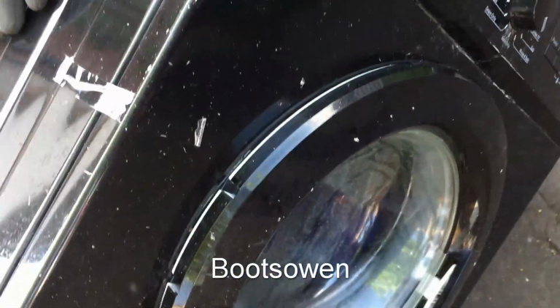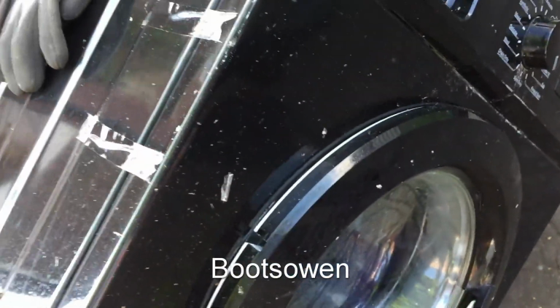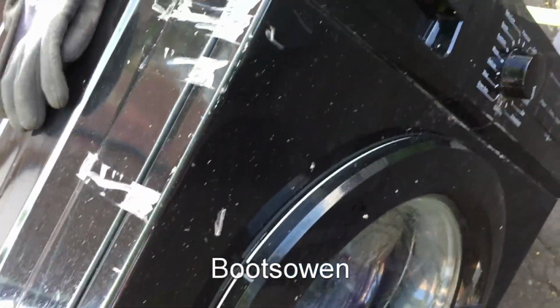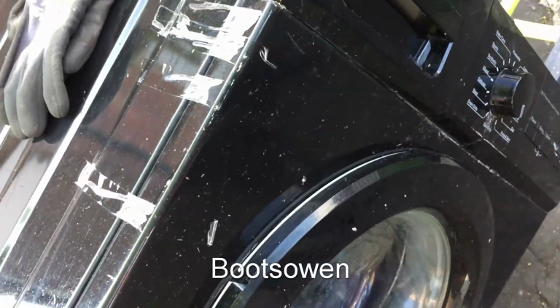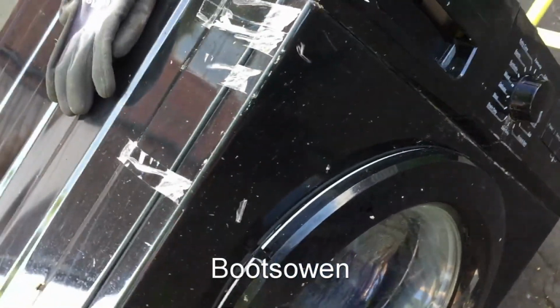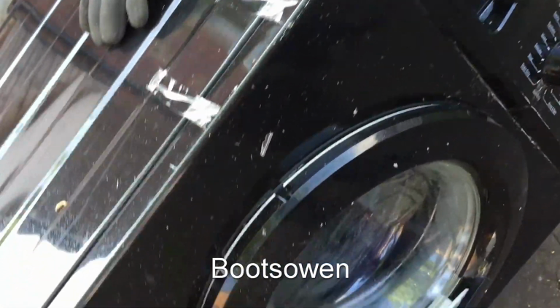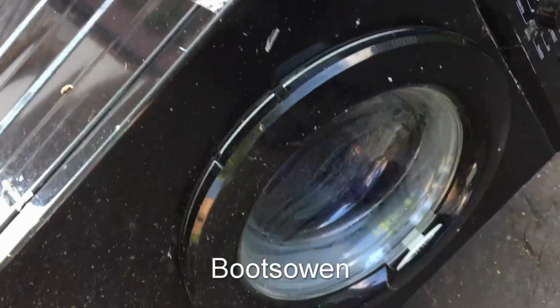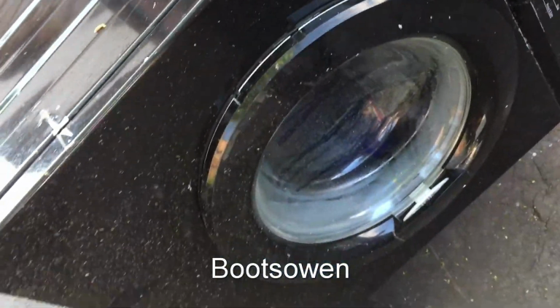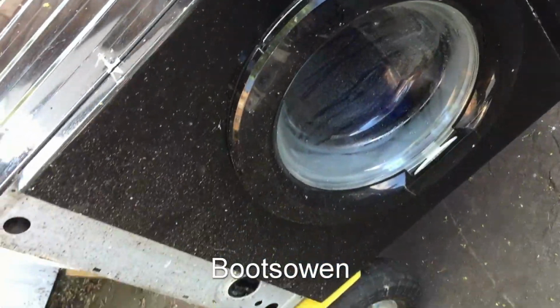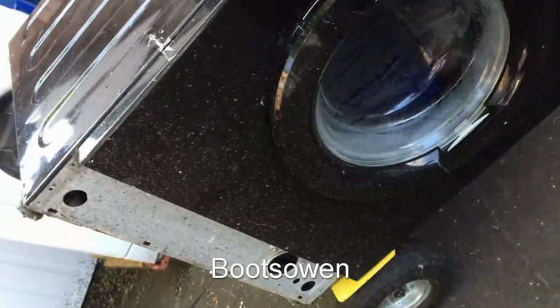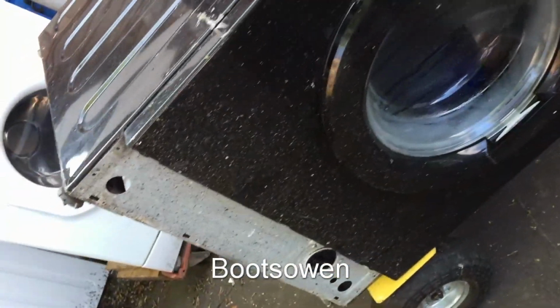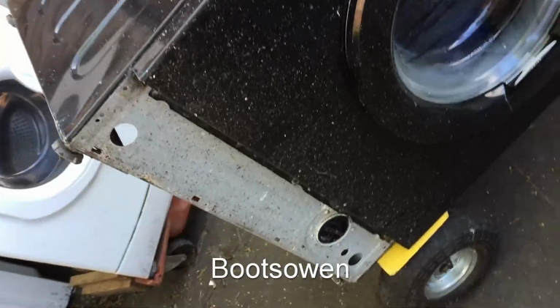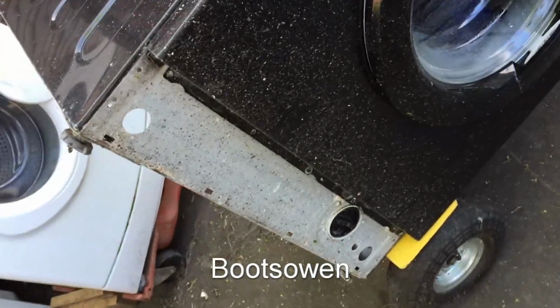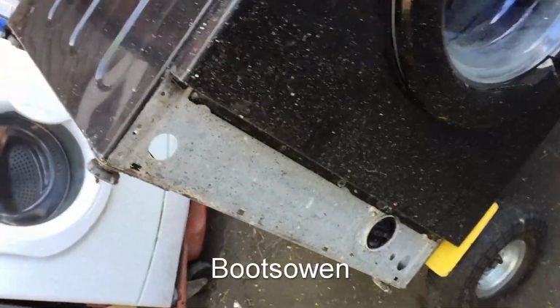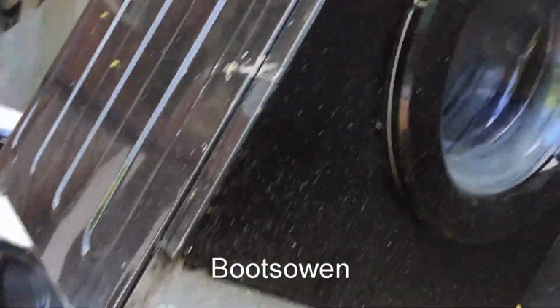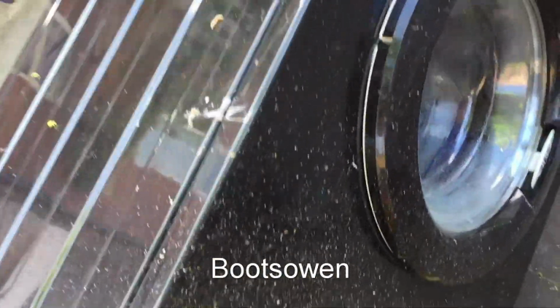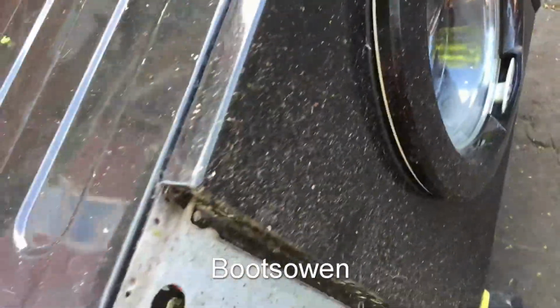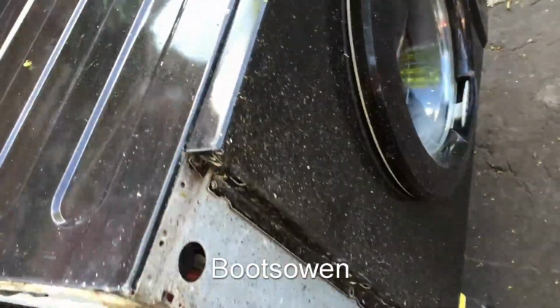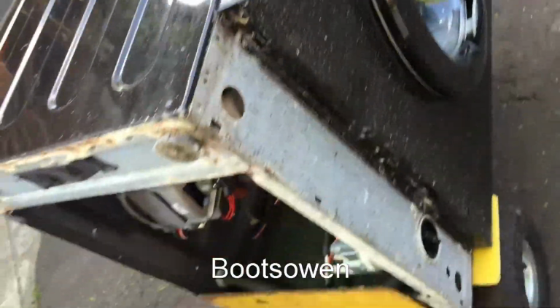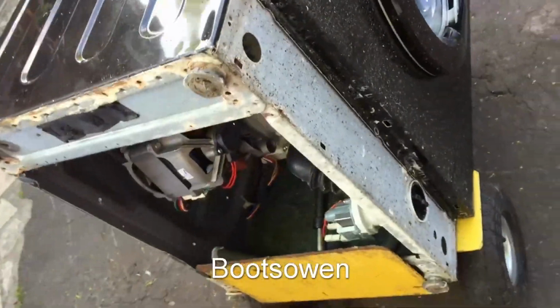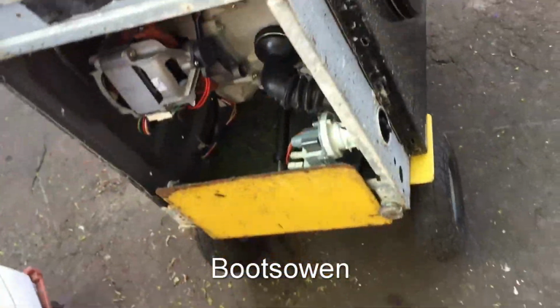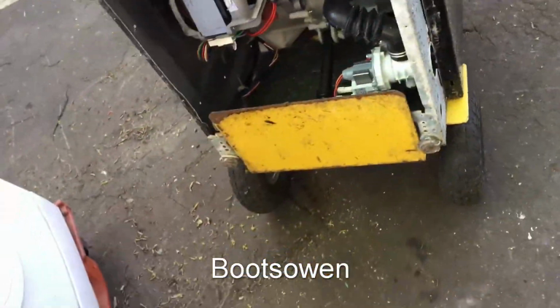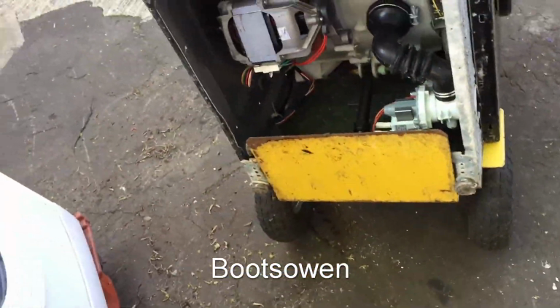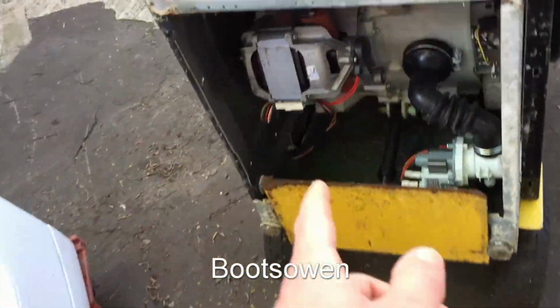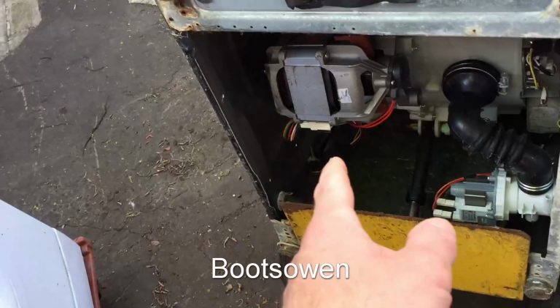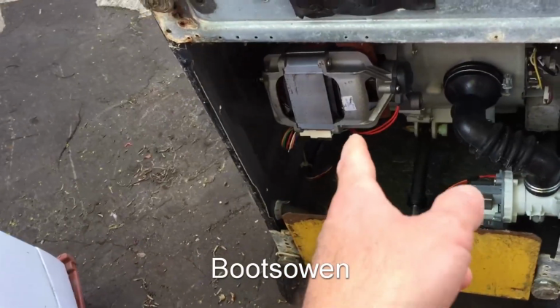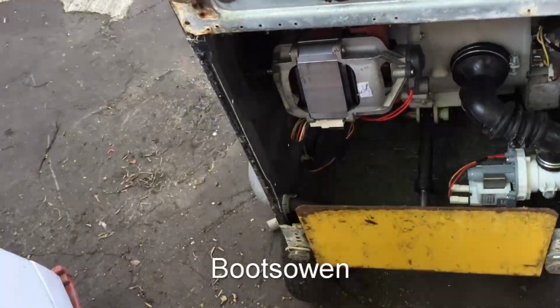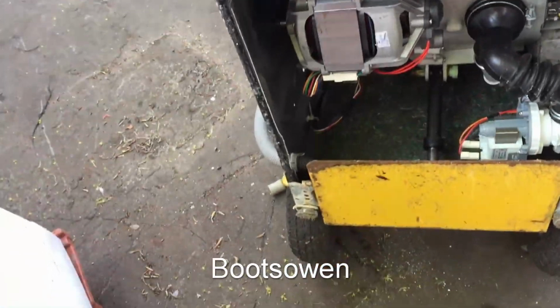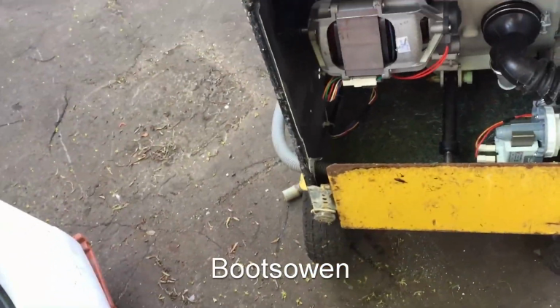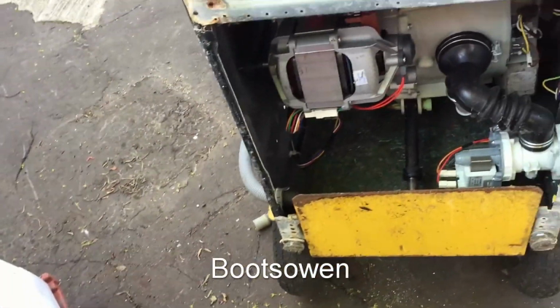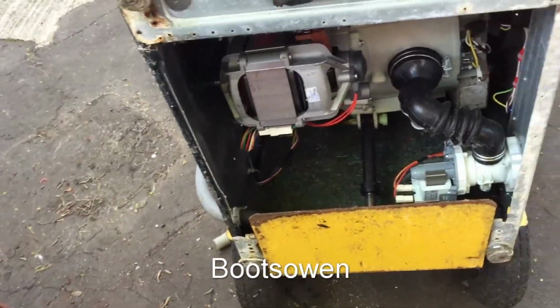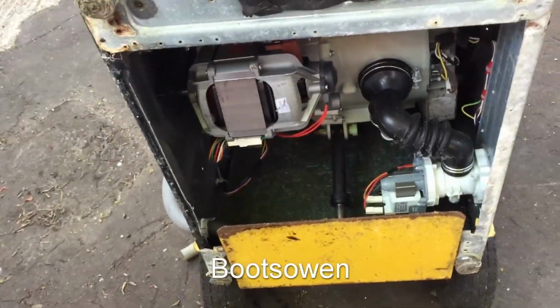It's in a pretty bad state and it won't work. It keeps stopping in the cycle with a weird error code. So I've got it on a trolley and I'm going to have a go today at wiring the motor so that I can destroy it with a brick.